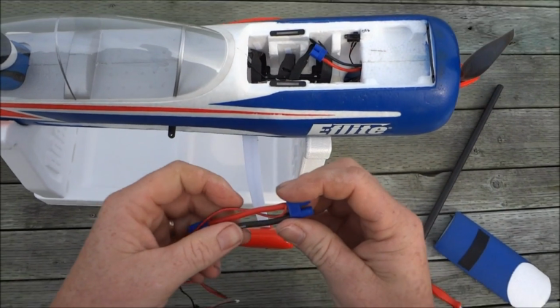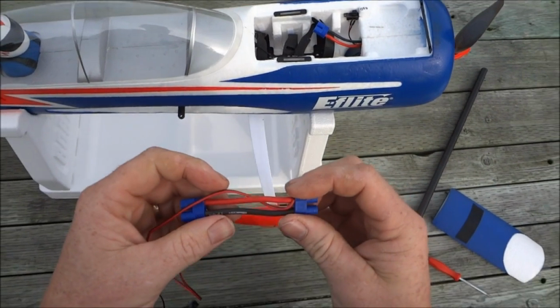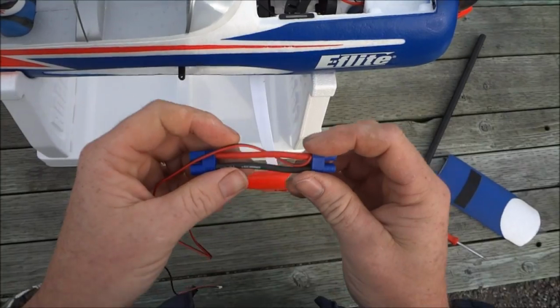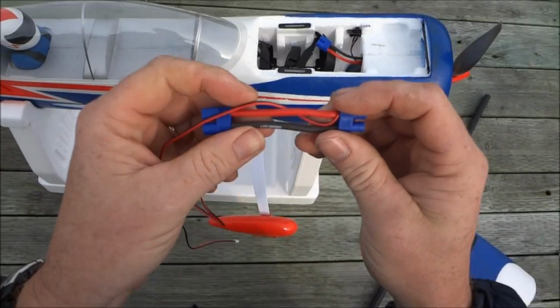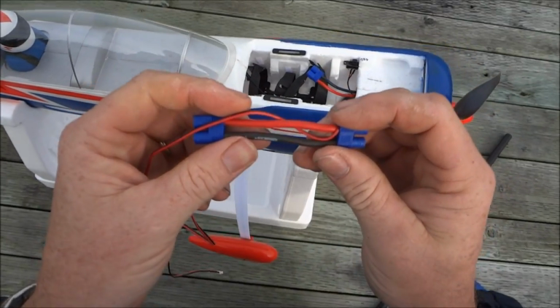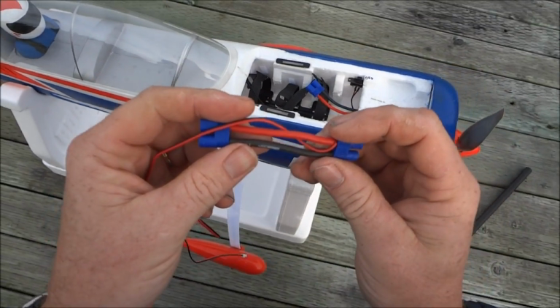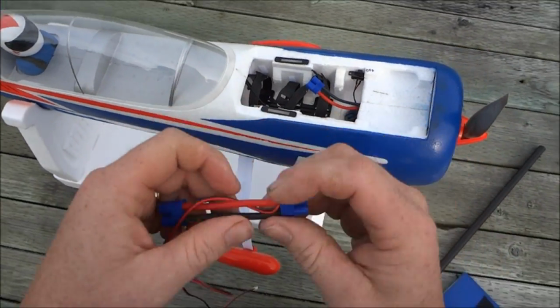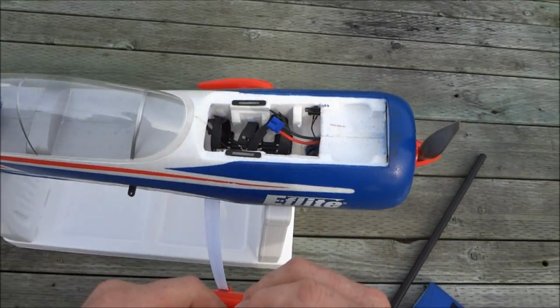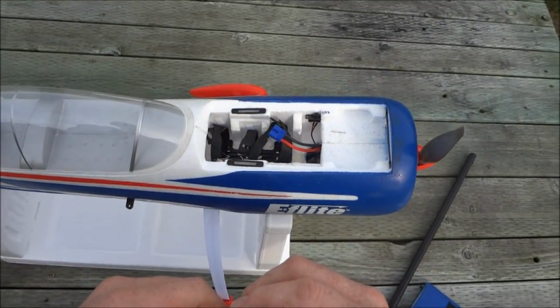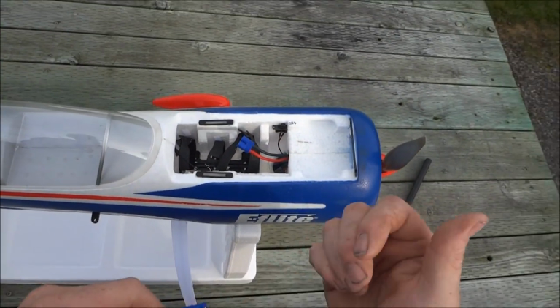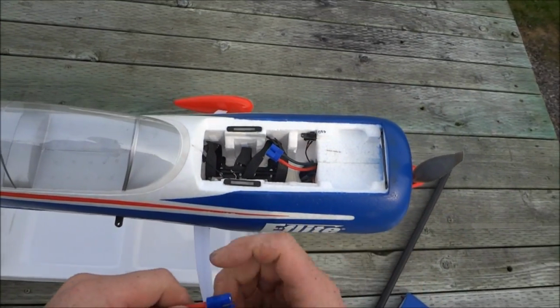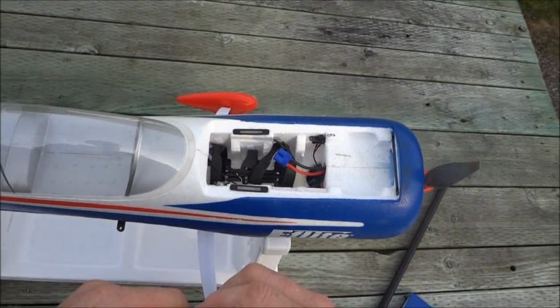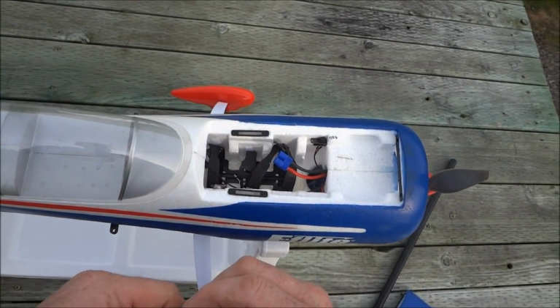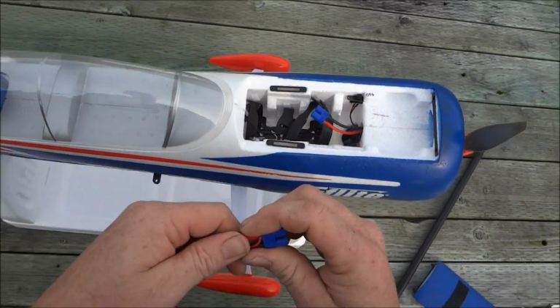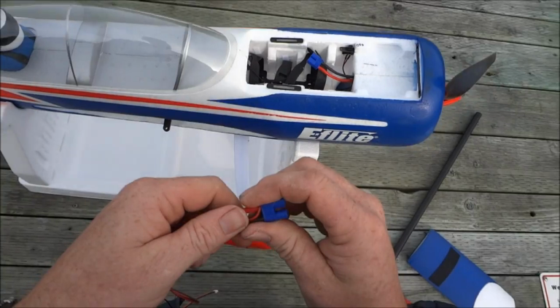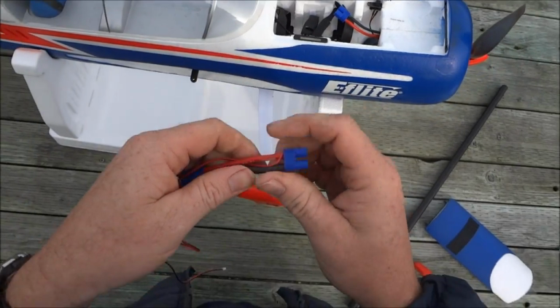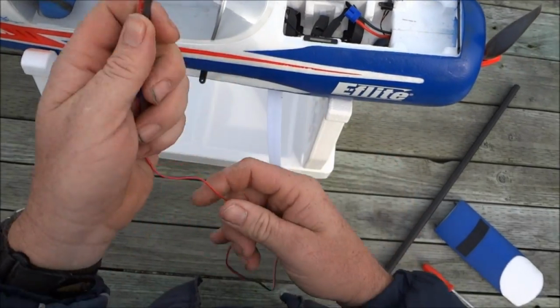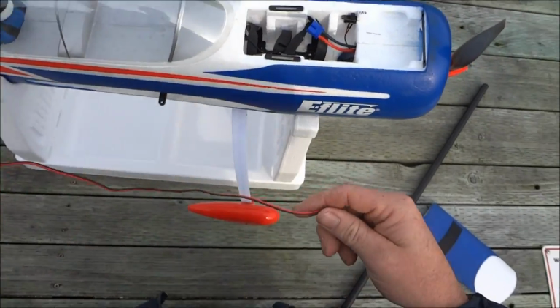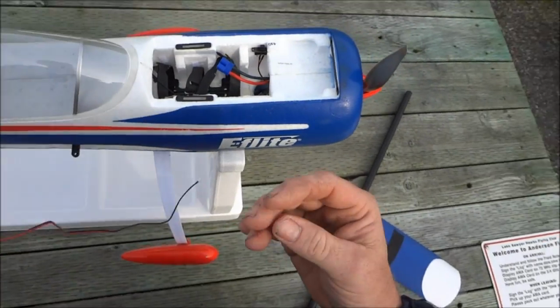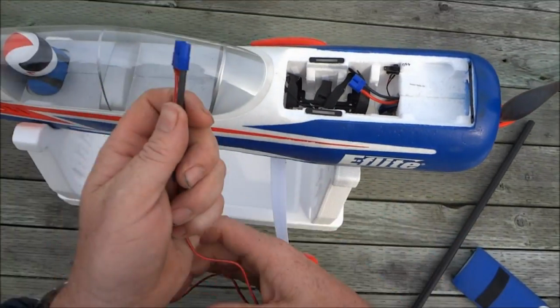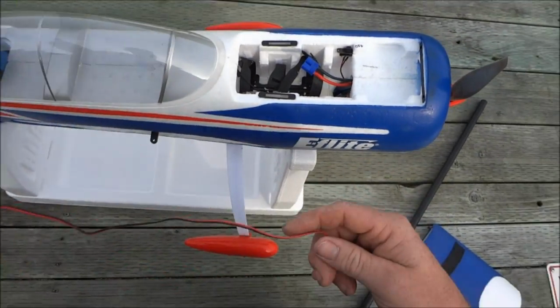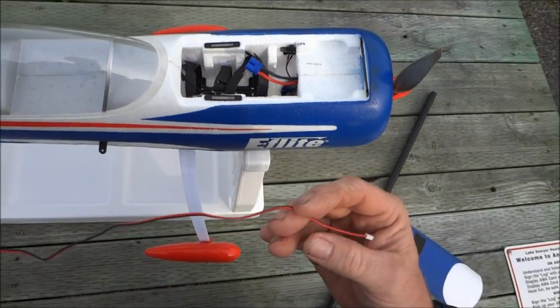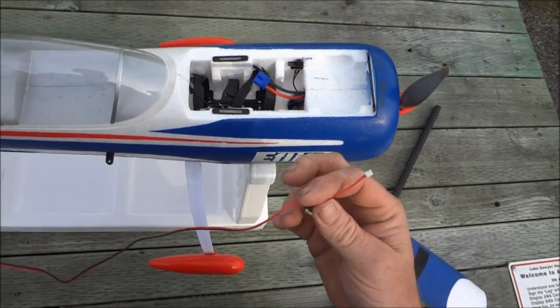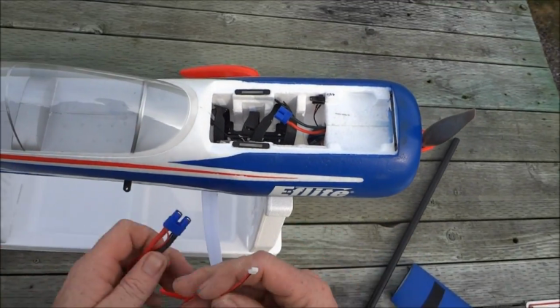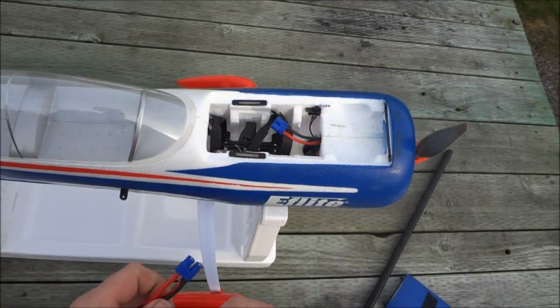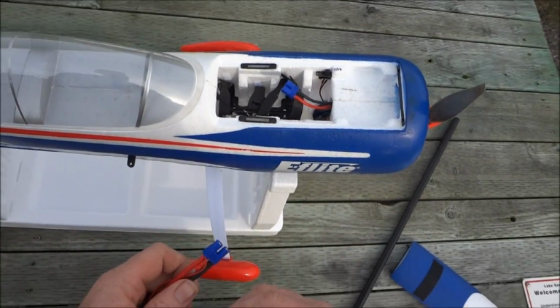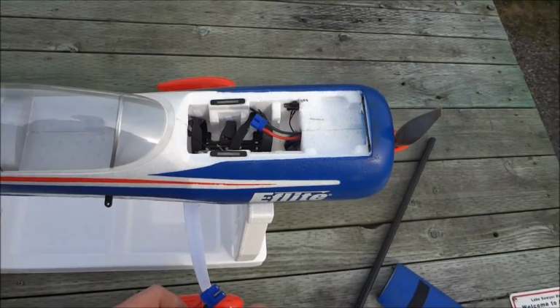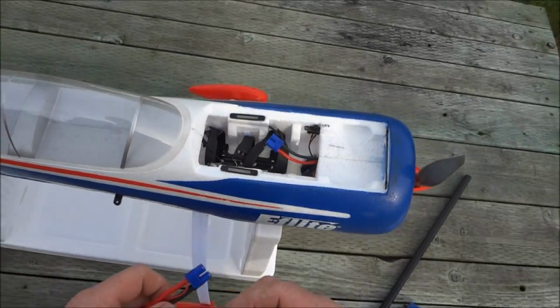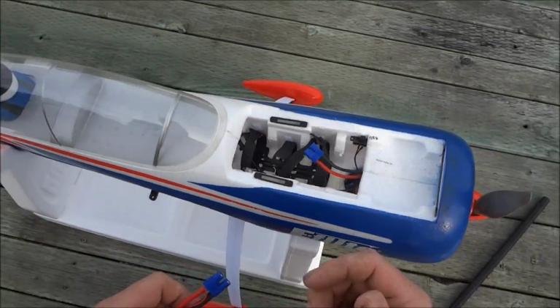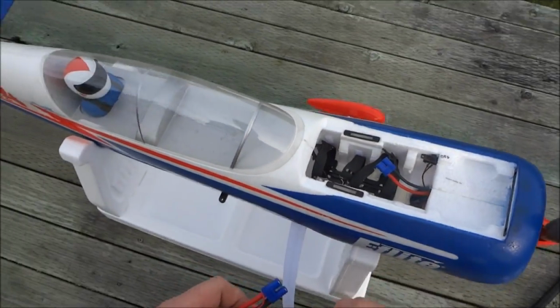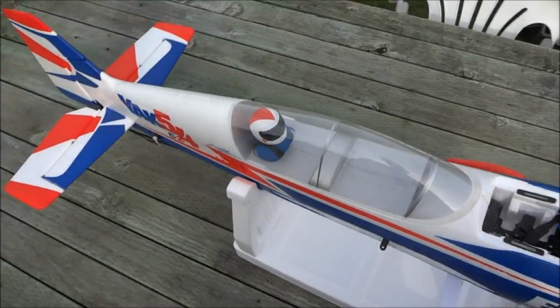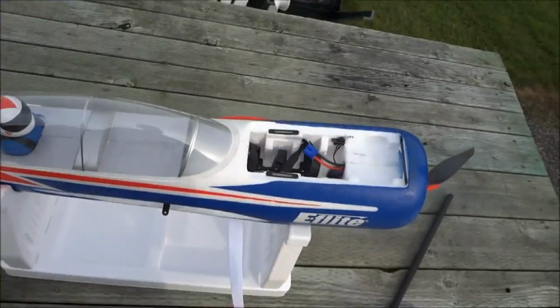Today I'm going to do a how-to video on how to set up the Spectrum telemetry system using the various sensors. This is what I've done on my Carbon-Z Yak.